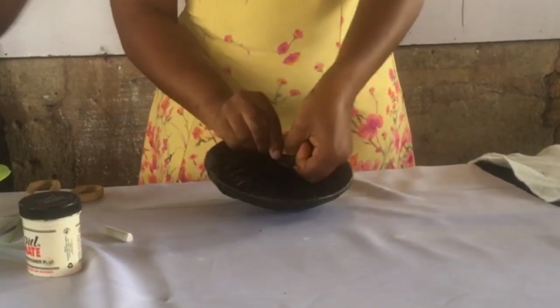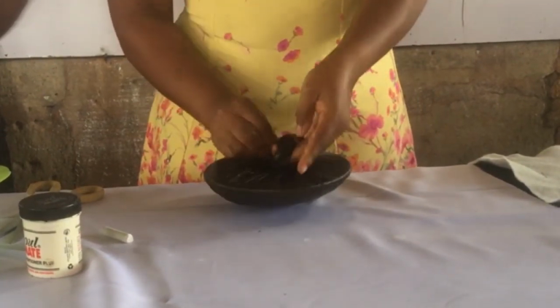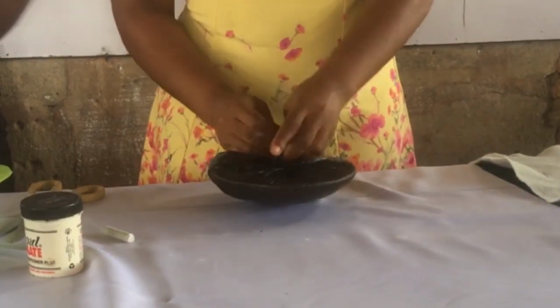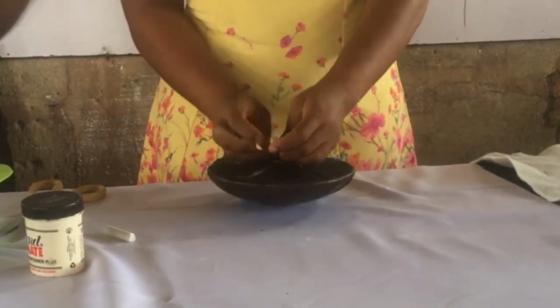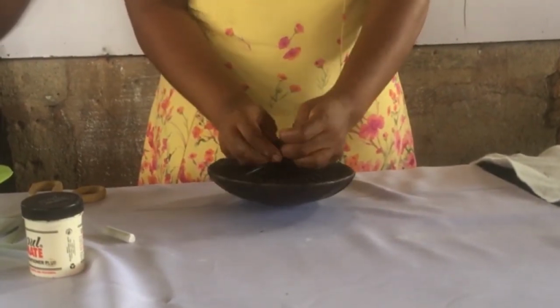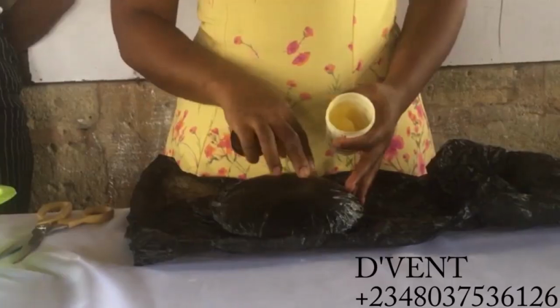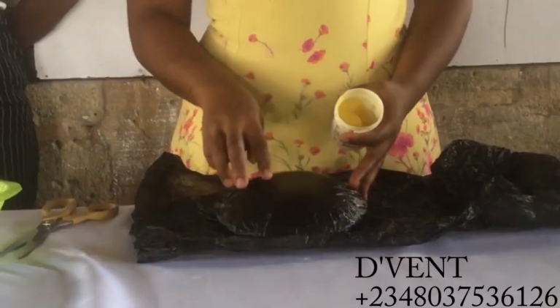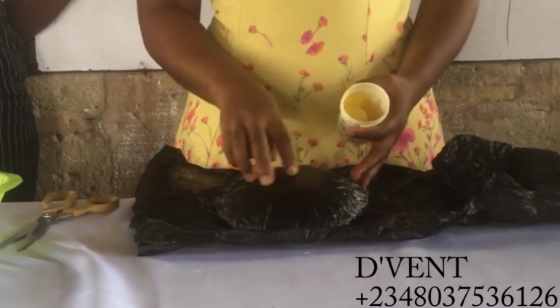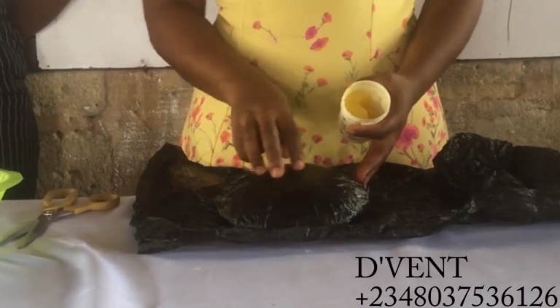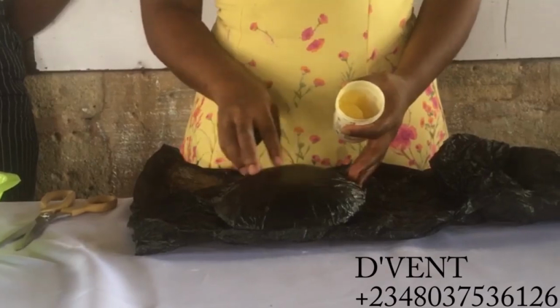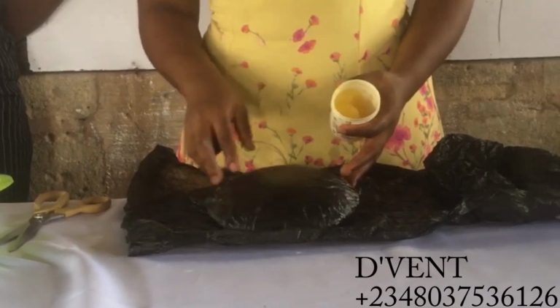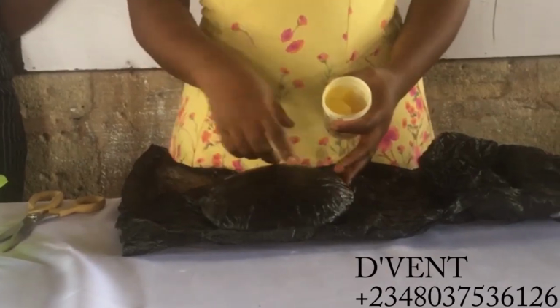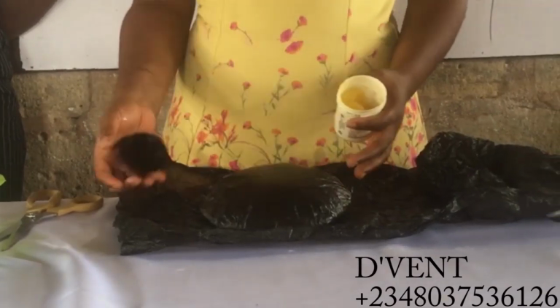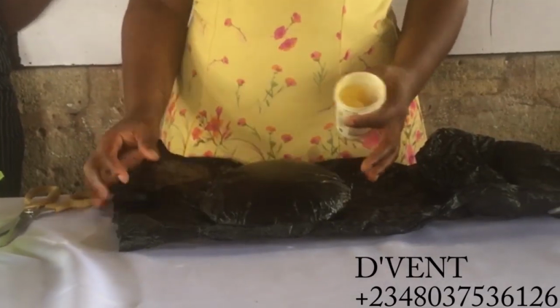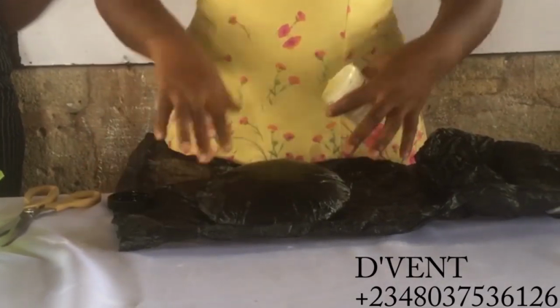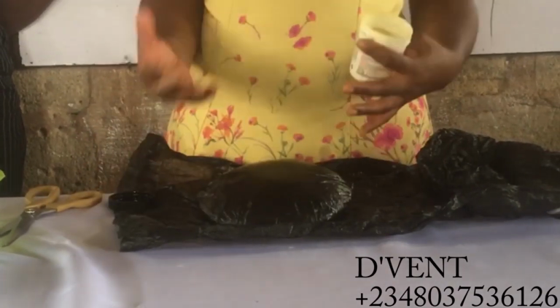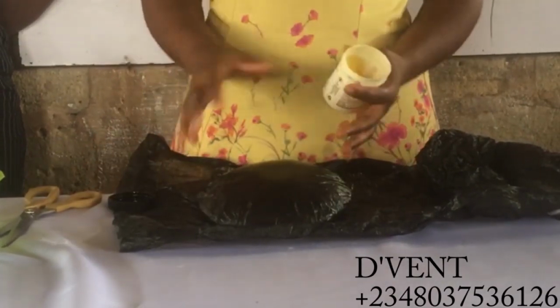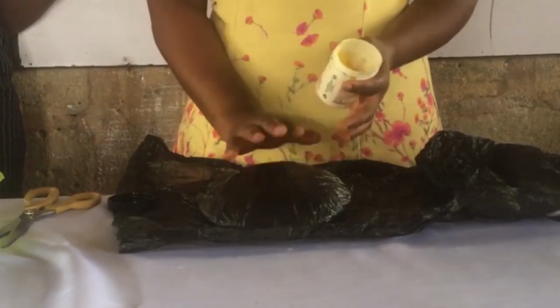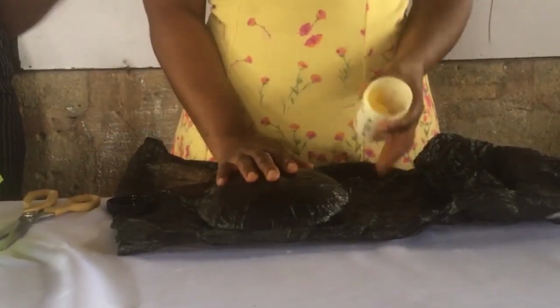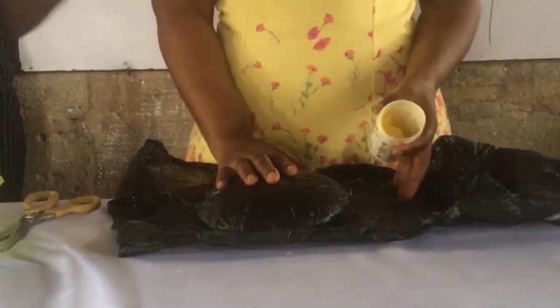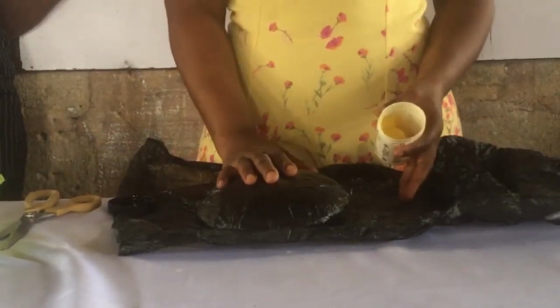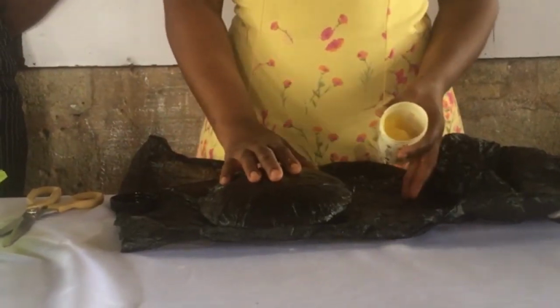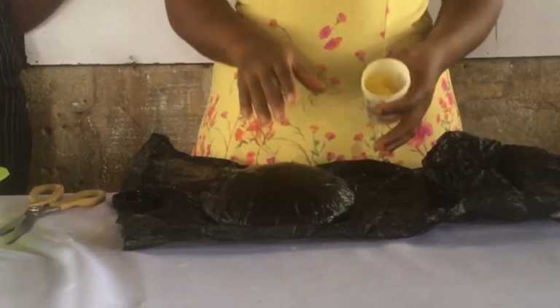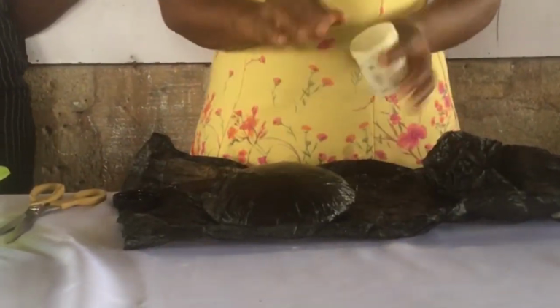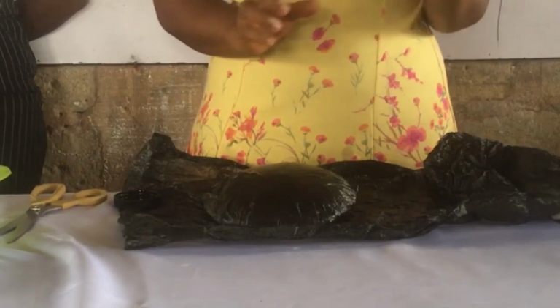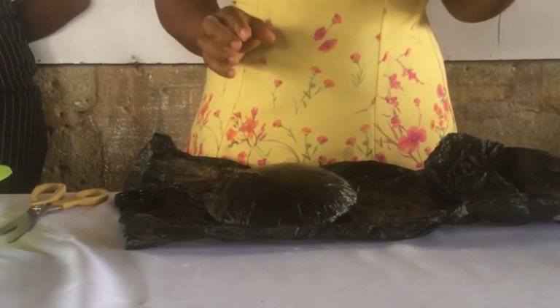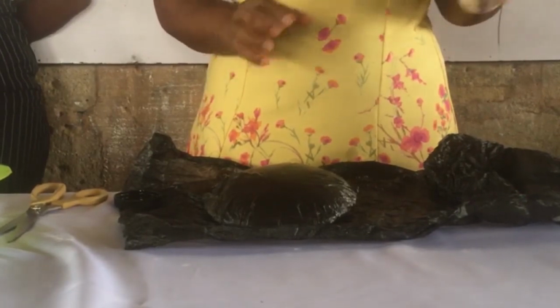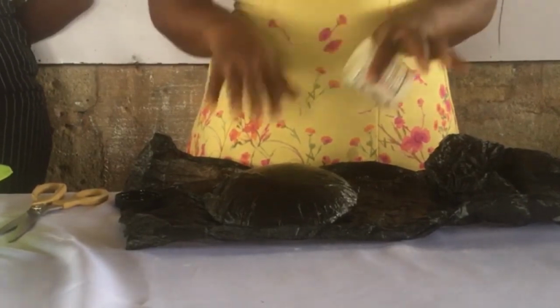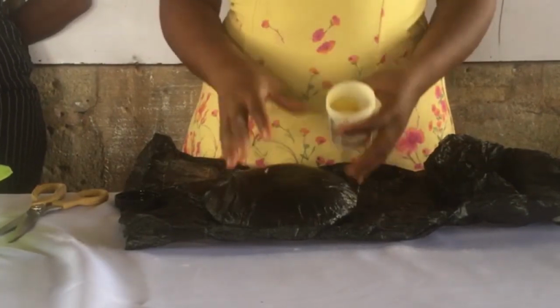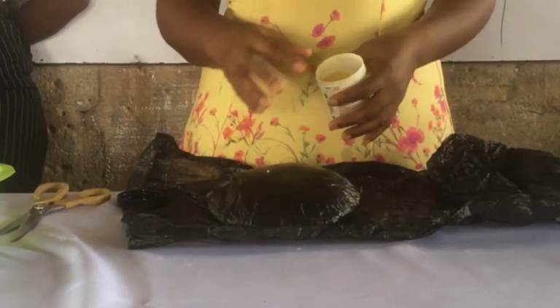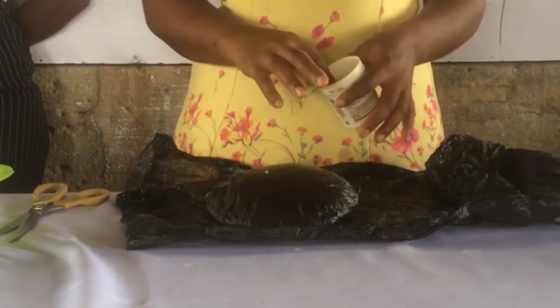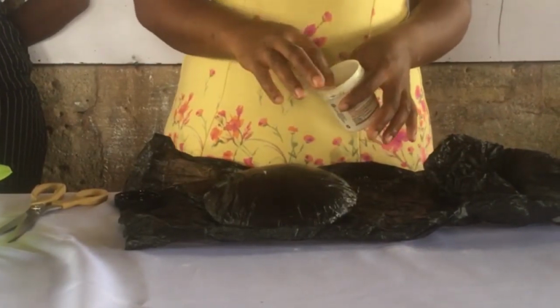So do let me know in the comment section below what you use to cover your mold. If you already do that, then you use your oil base. I make use of hair cream — tell me what you make use of for your oil base.